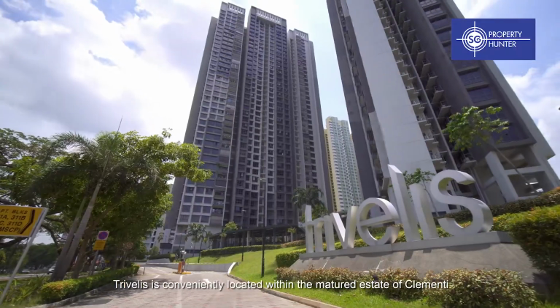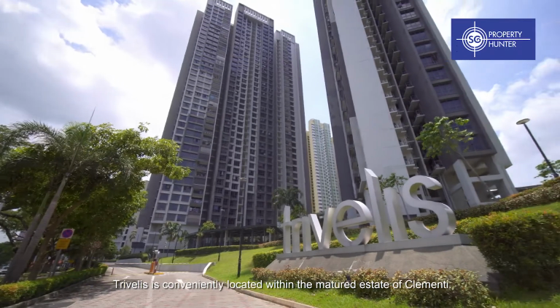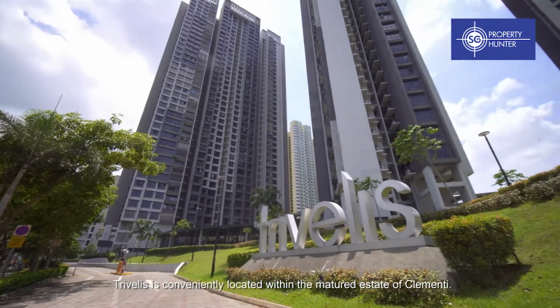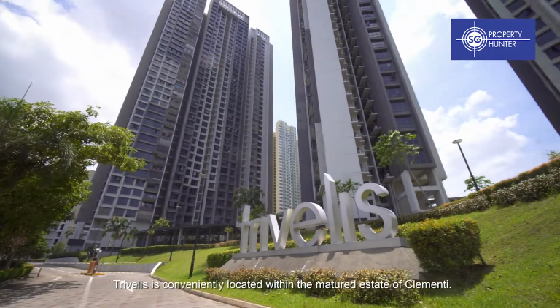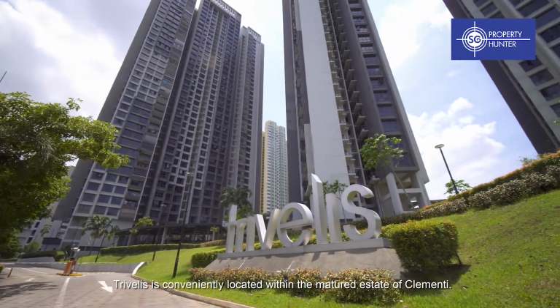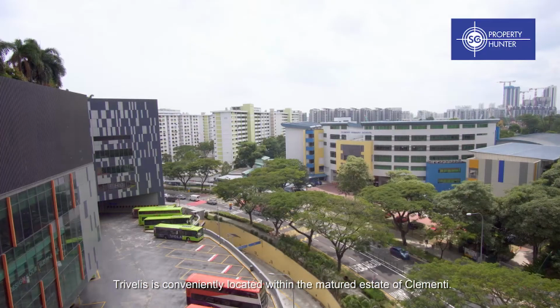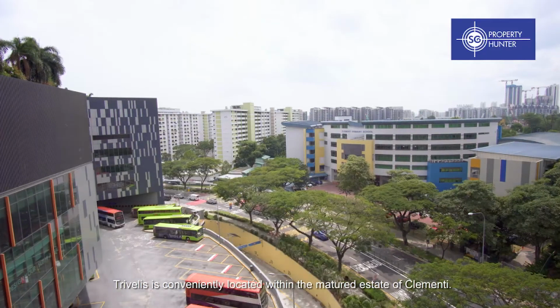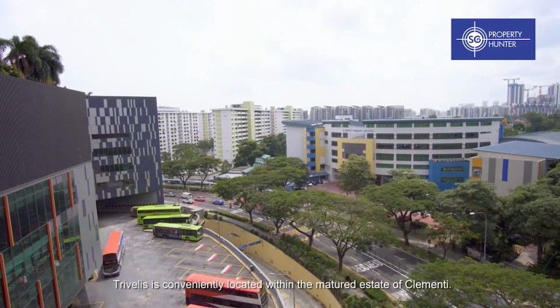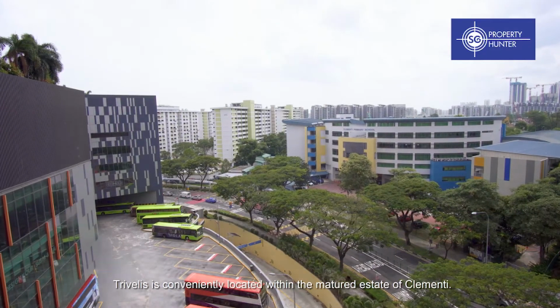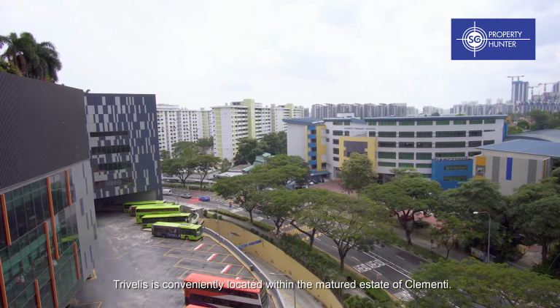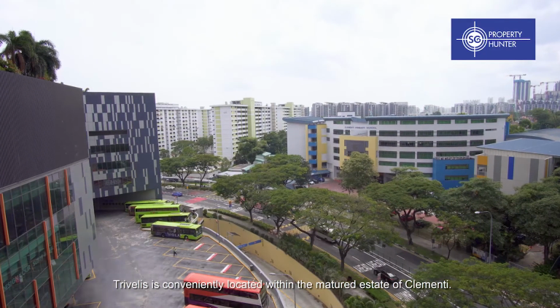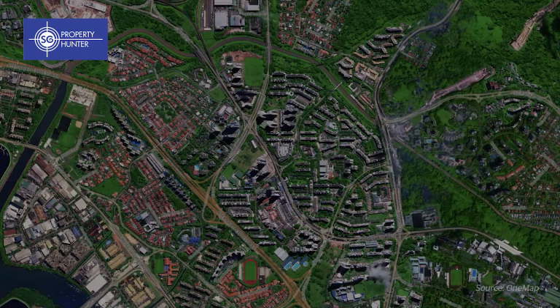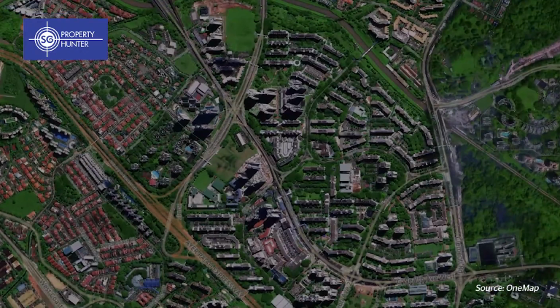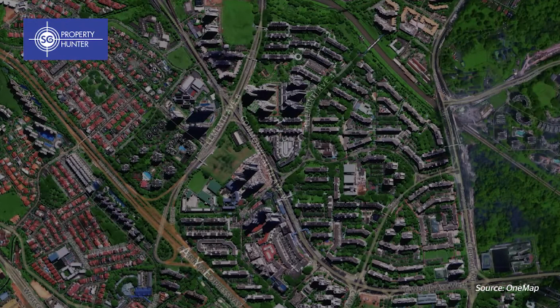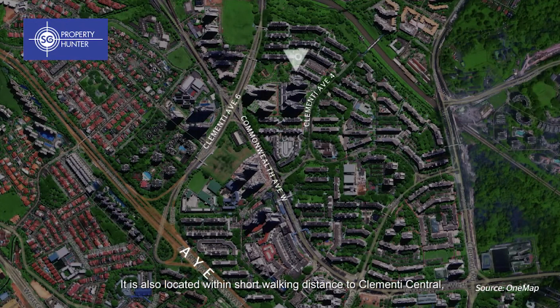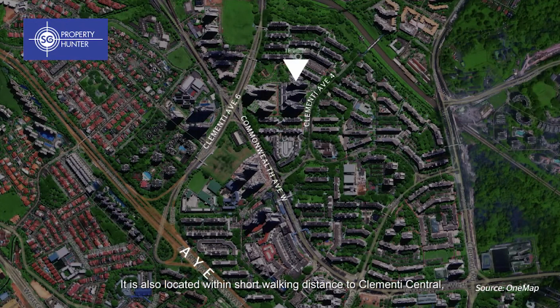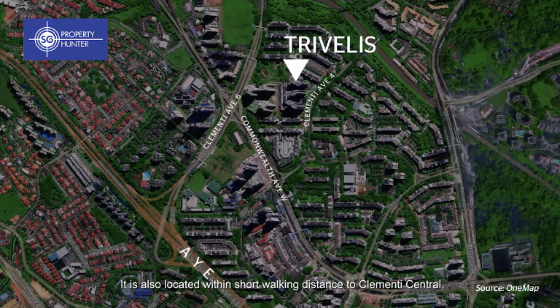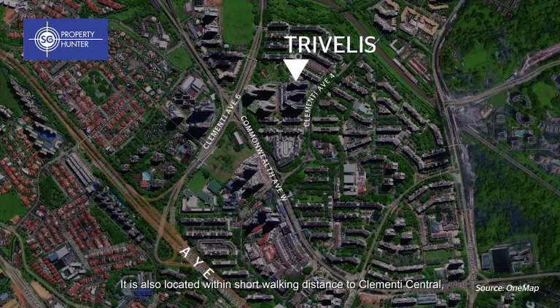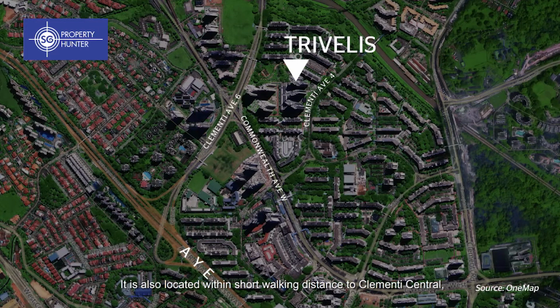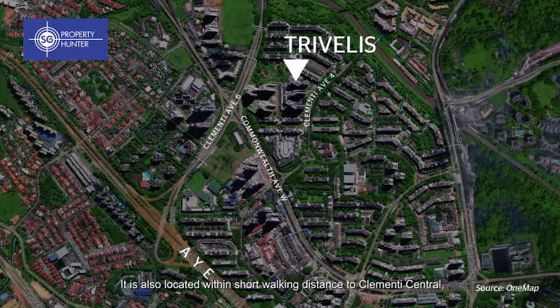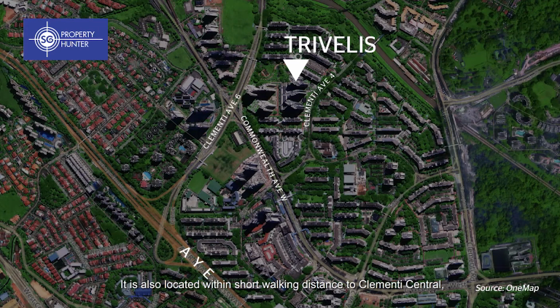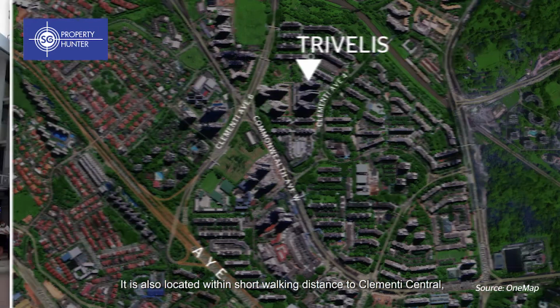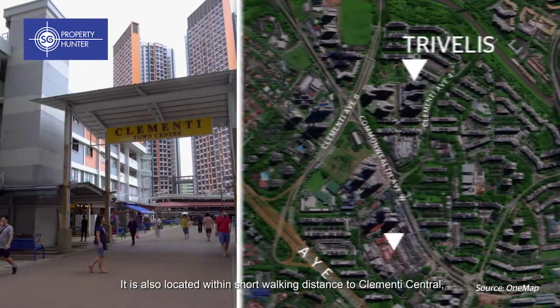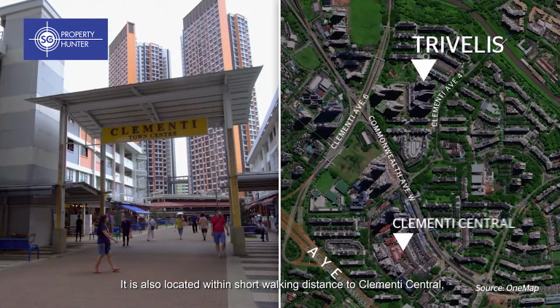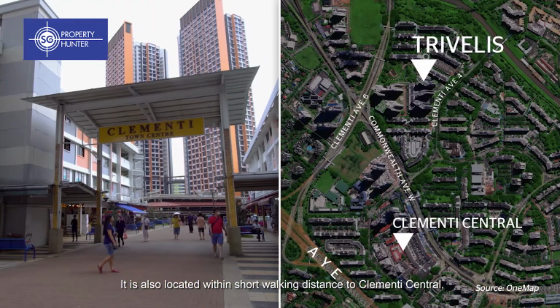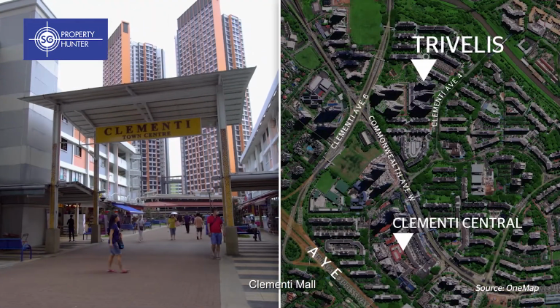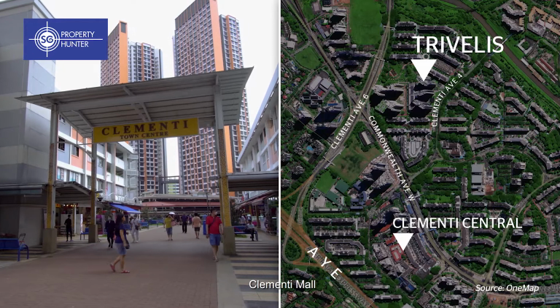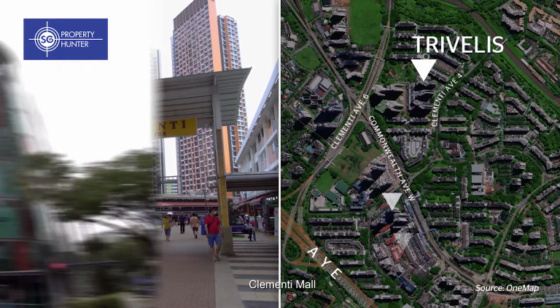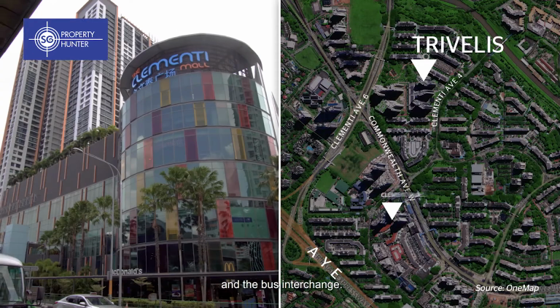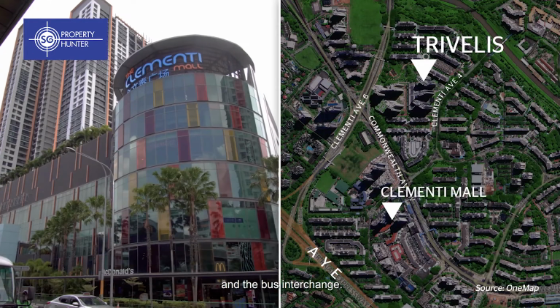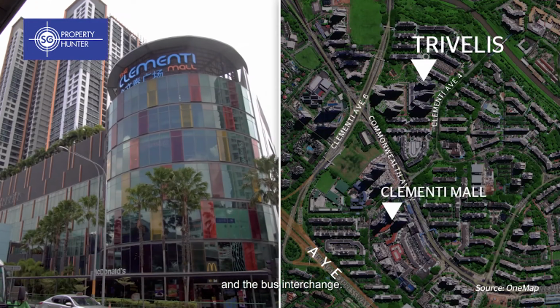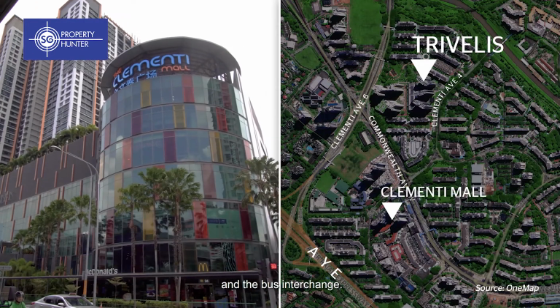Trivellis is conveniently located within the Merchant Estate of Clementi. It is also located within short walking distance to Clementi Central, Clementi Mall, and the bus interchange.